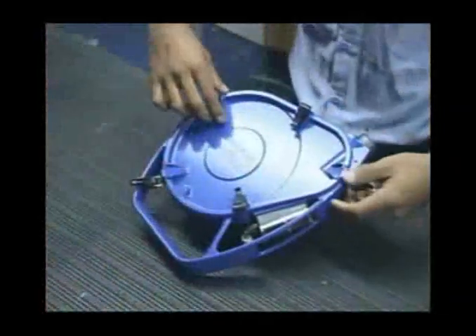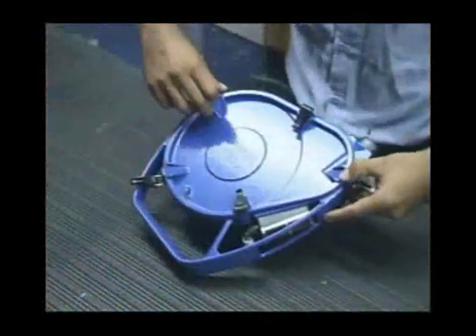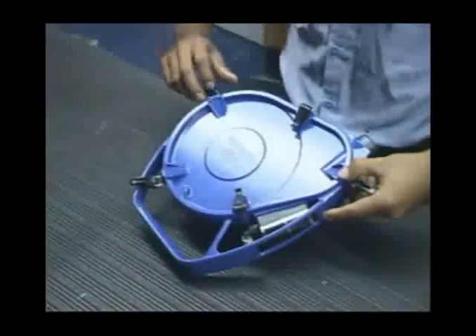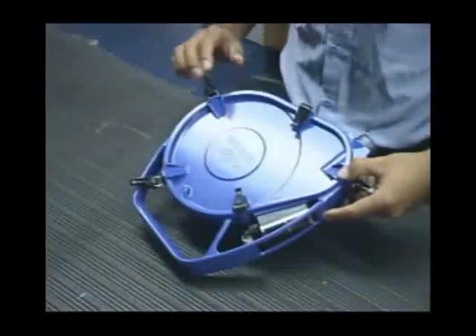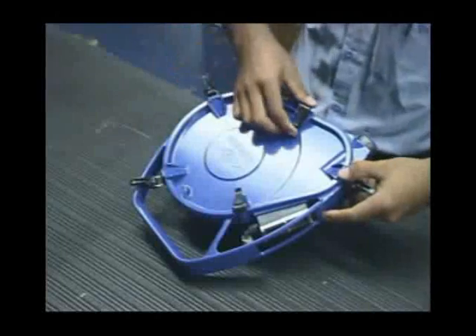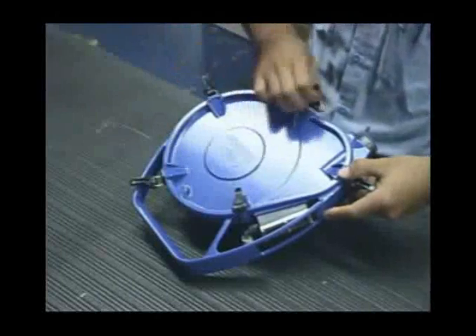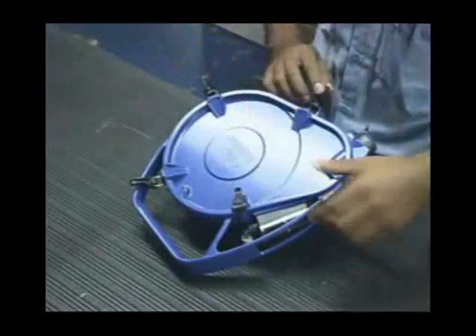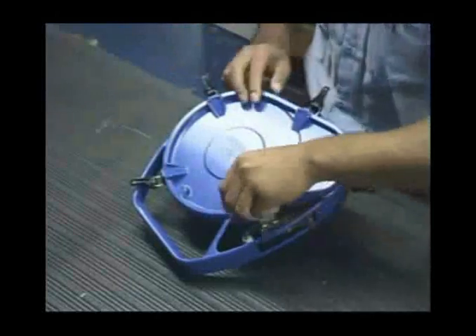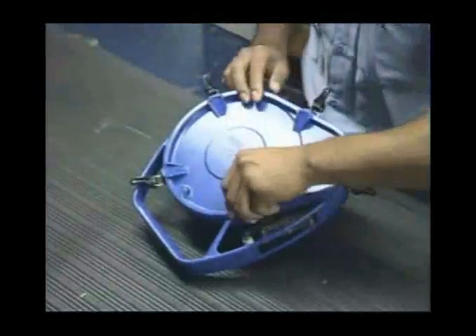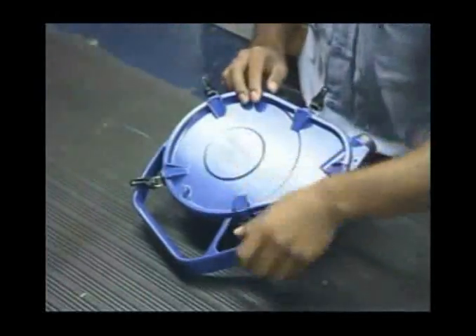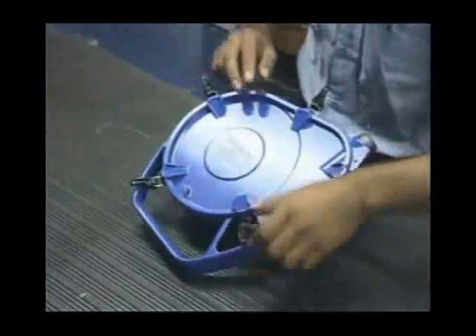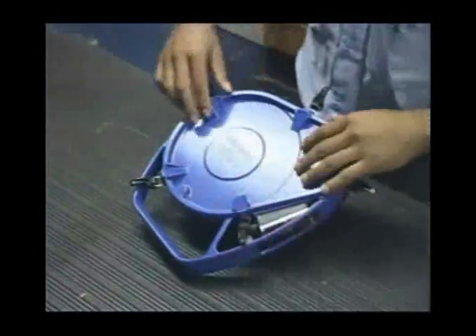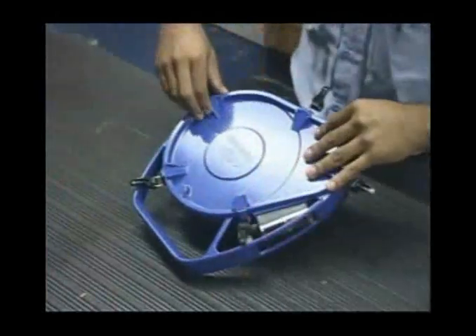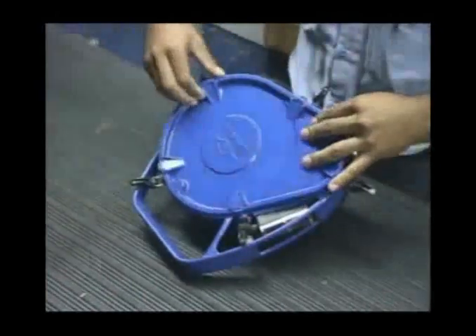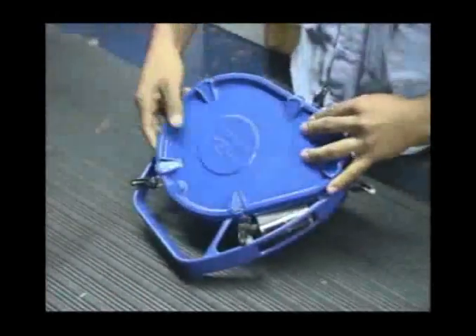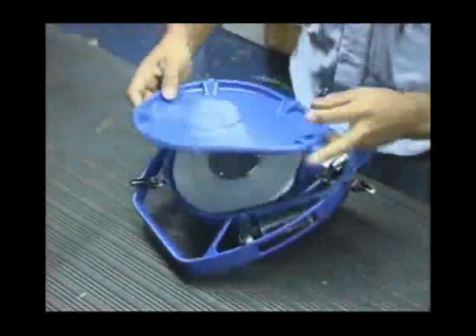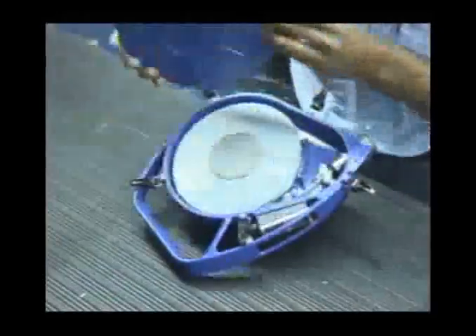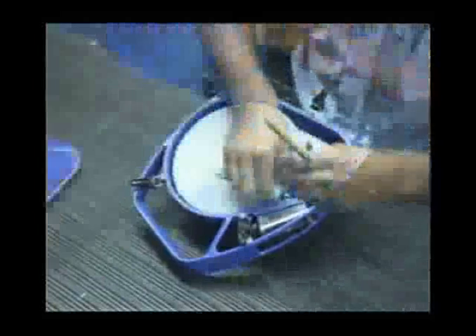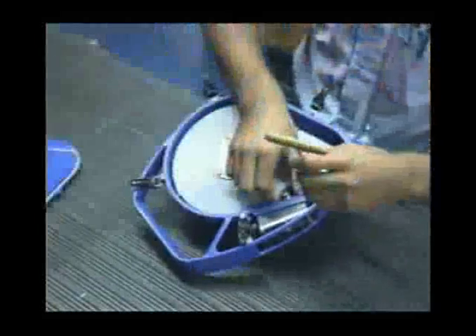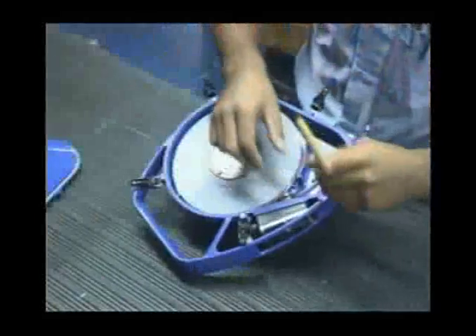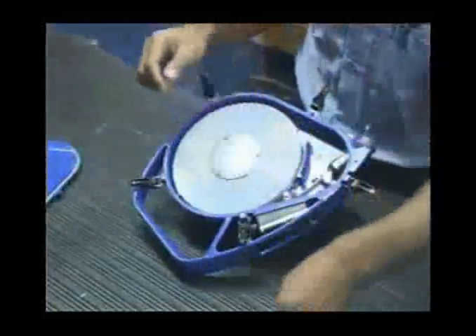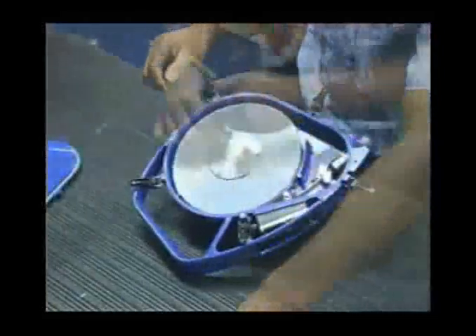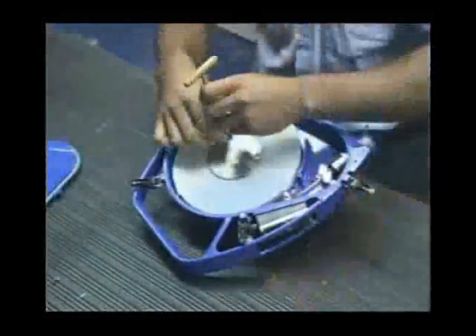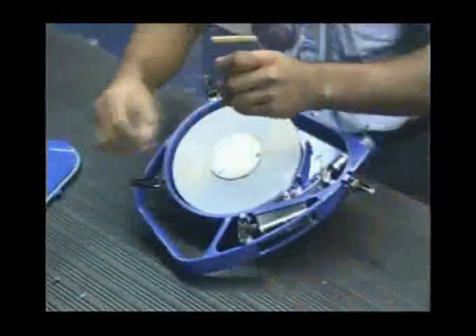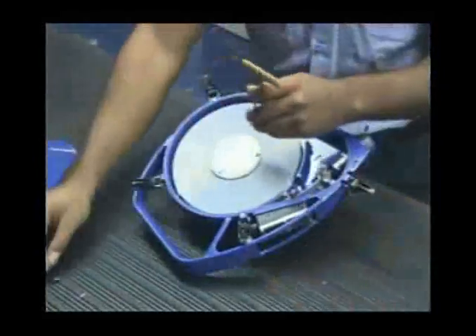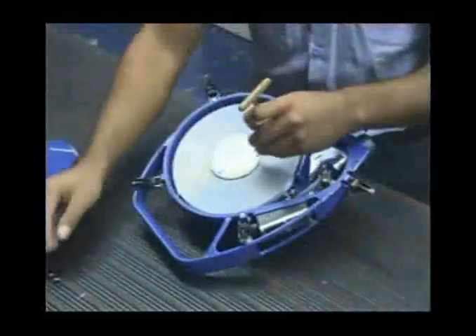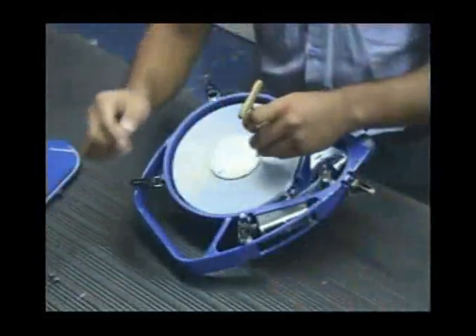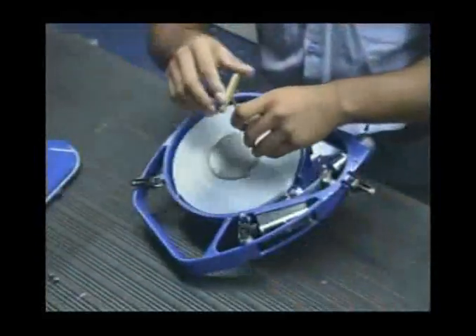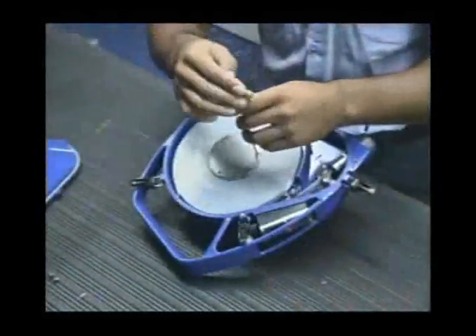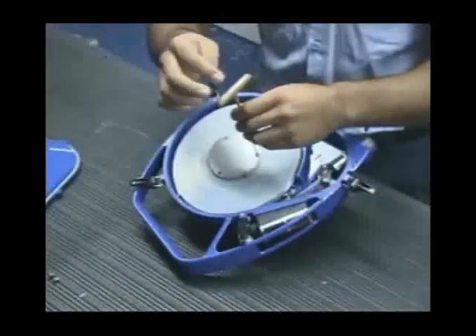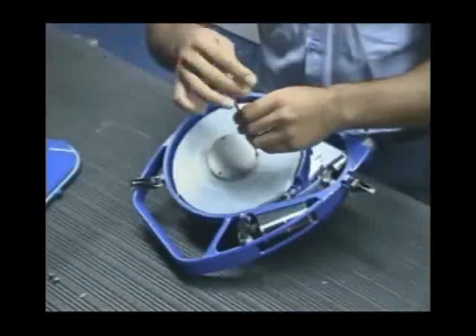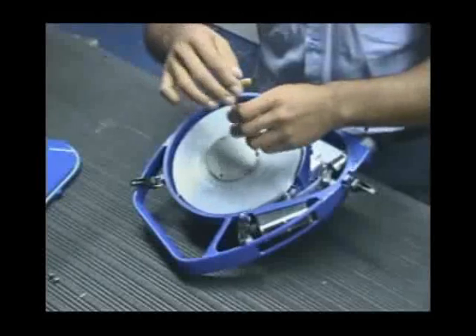Now remove the back cover. Inside the GTEX, you will find that the parts are similar to the RTEX and OTEX. At this point, remove the tape restraints and index blocks.